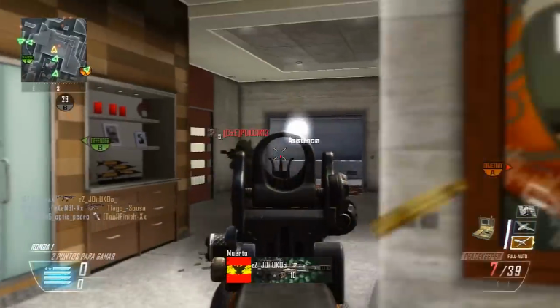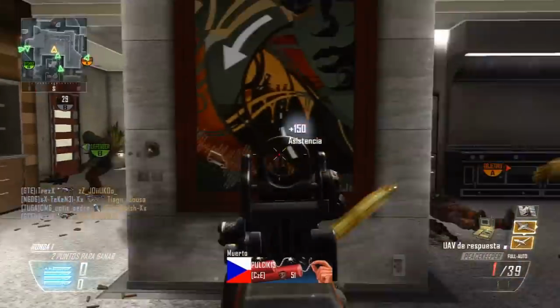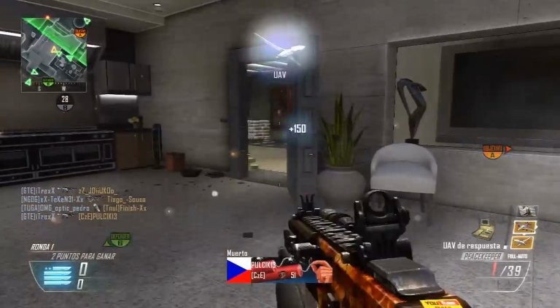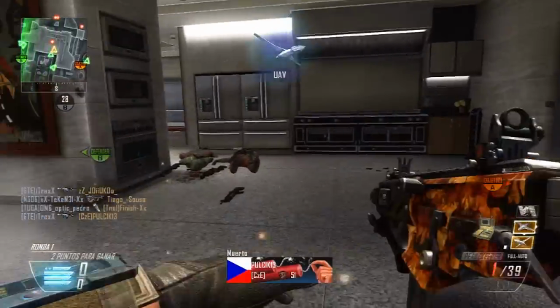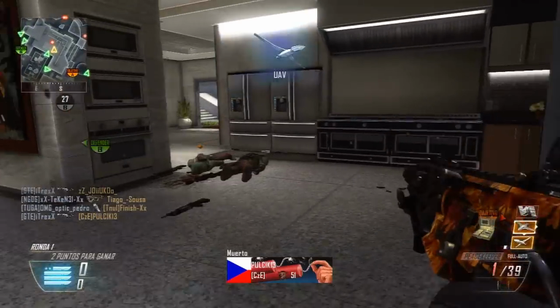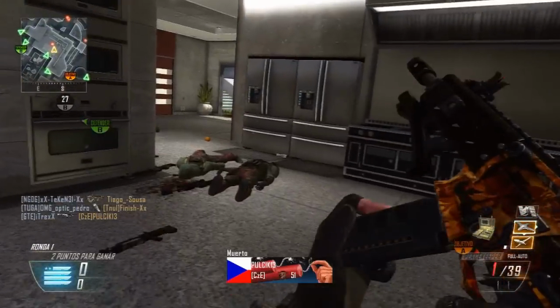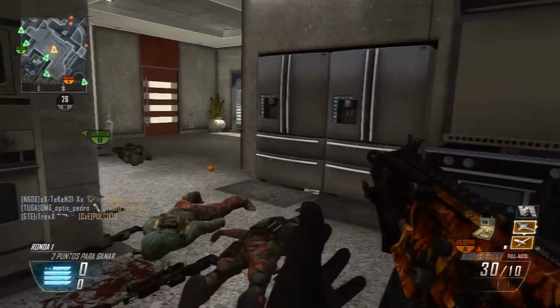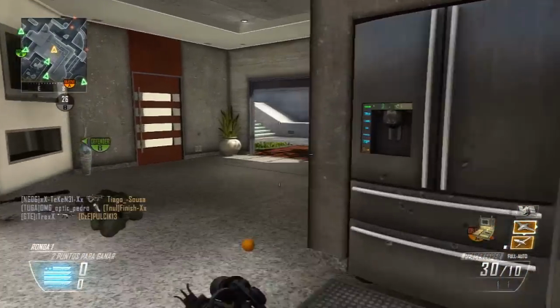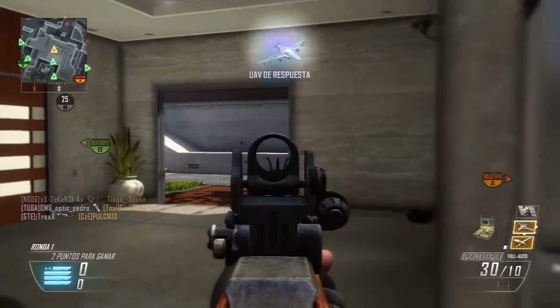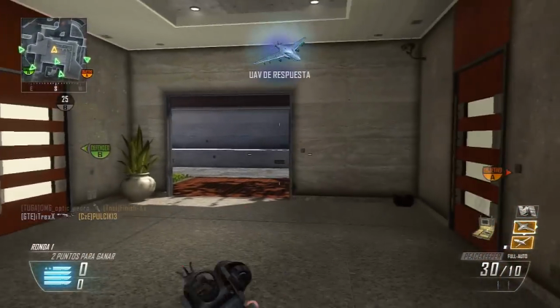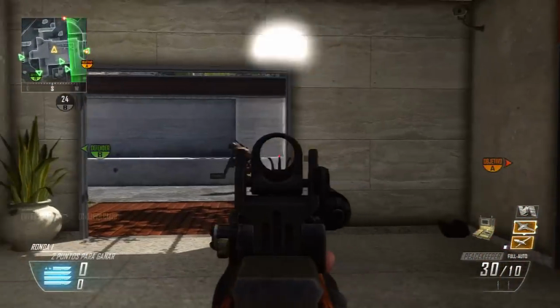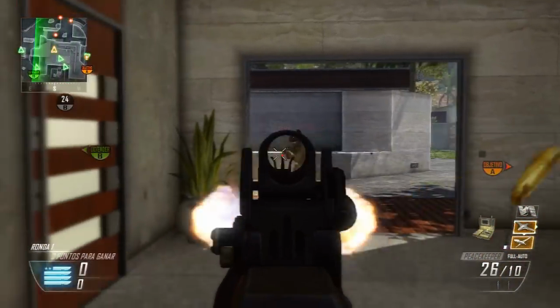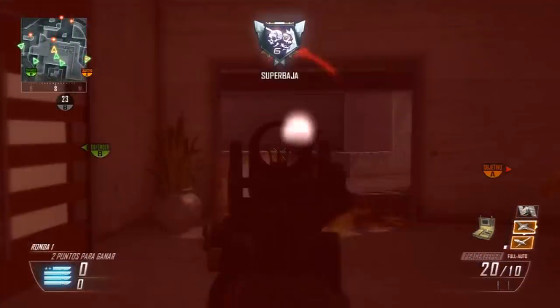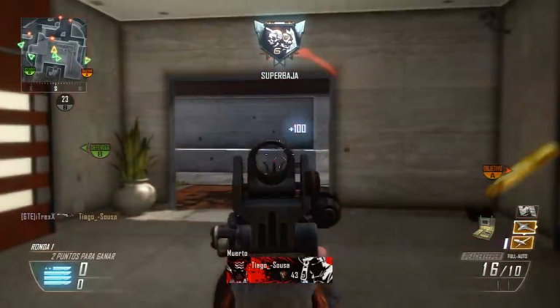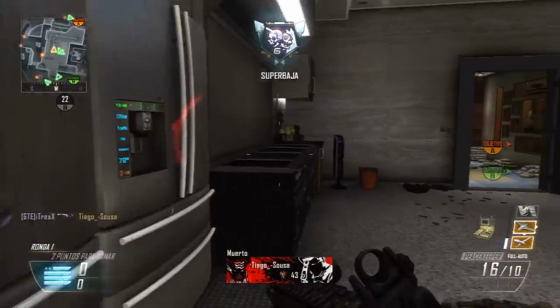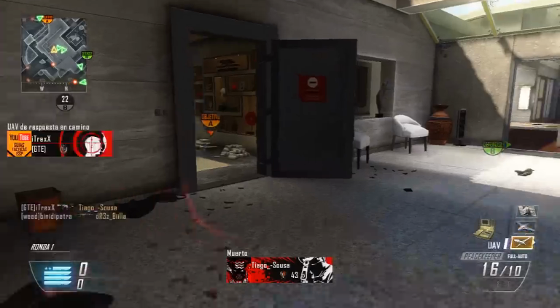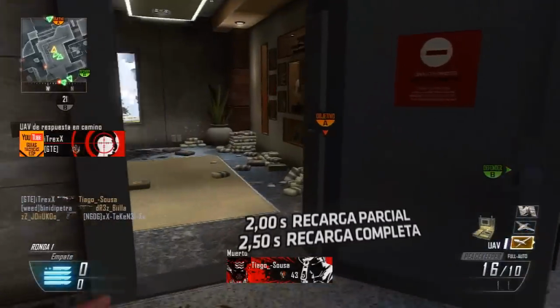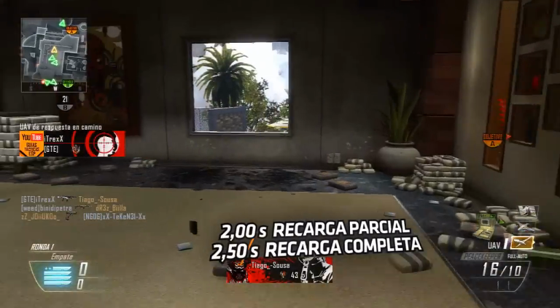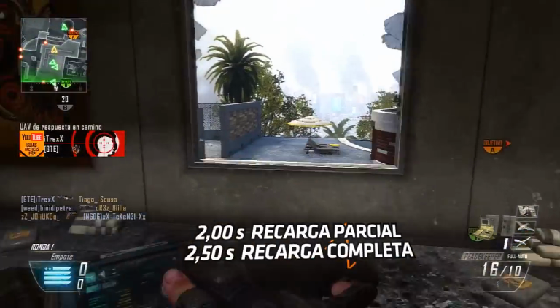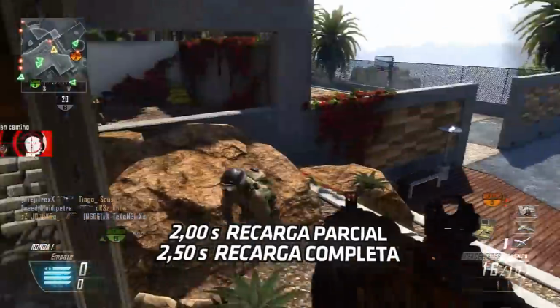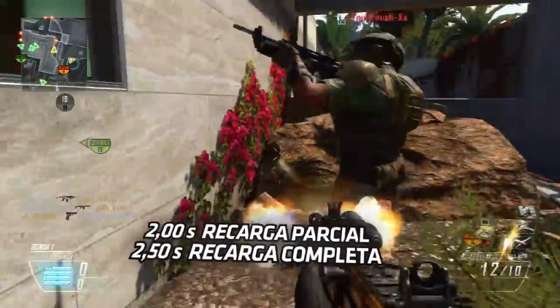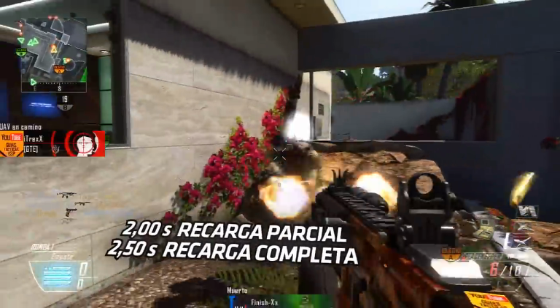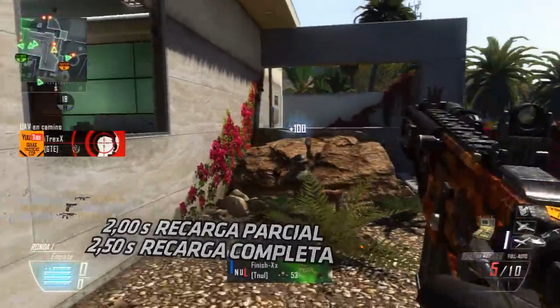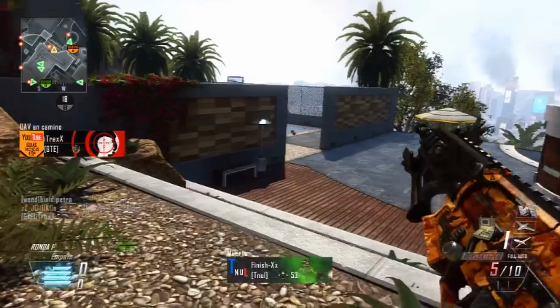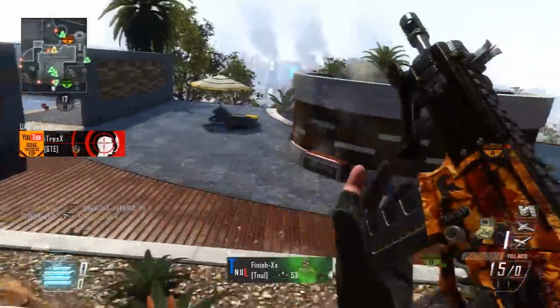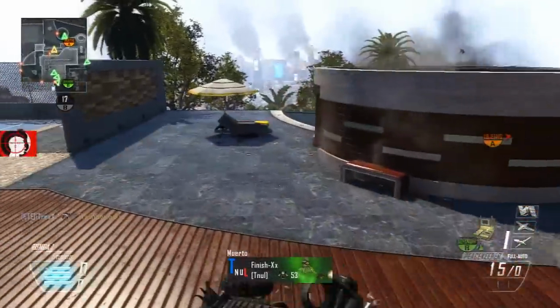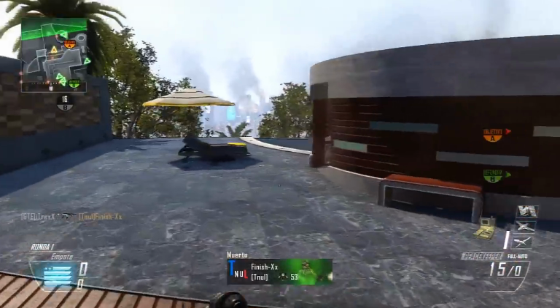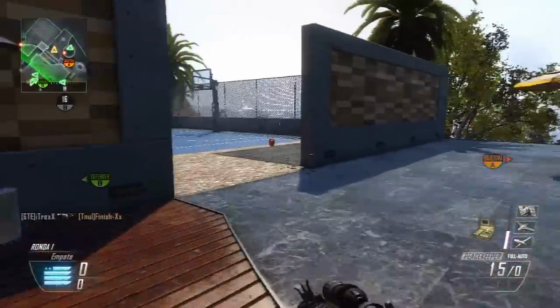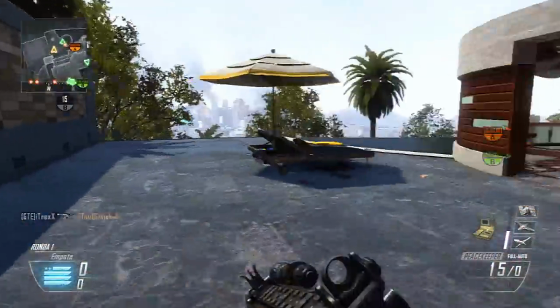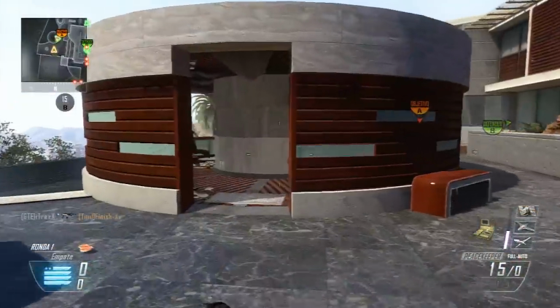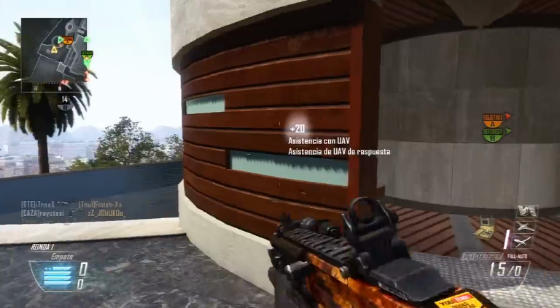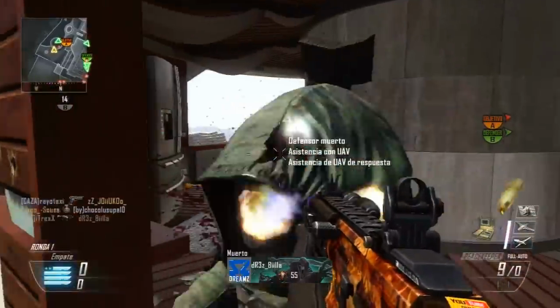Podremos elevar esa cifra a 1136 disparos por minuto con el accesorio Fuego Rápido. El tiempo de recarga tampoco se sale, pero no está mal: 2,06 segundos. Algo molesto para un cargador que es de 30 proyectiles, quedándose corto para un subfusil, ya que es de fusil de asalto.